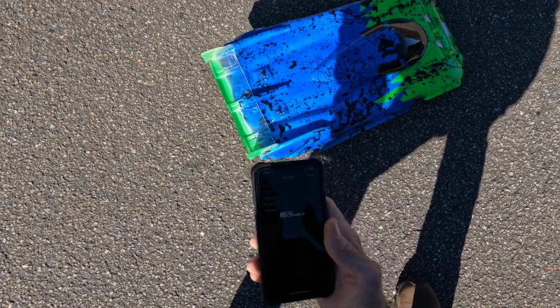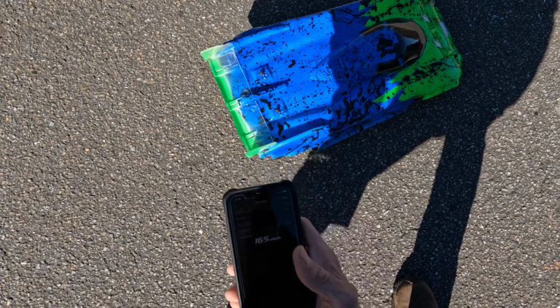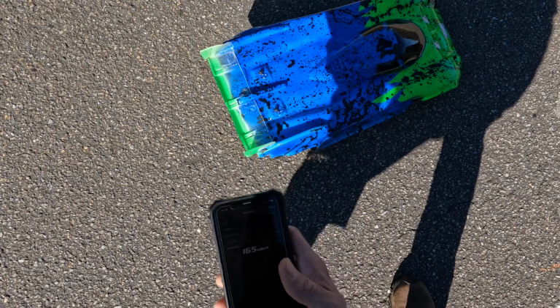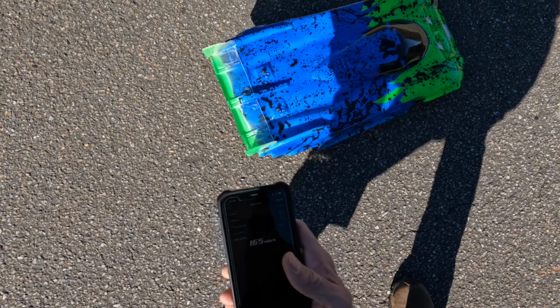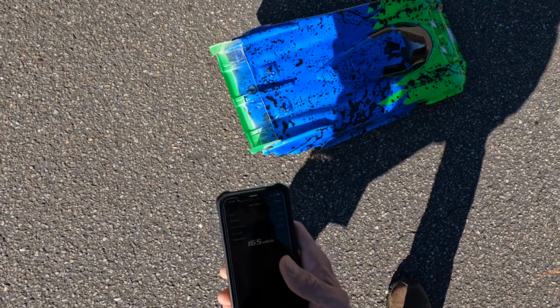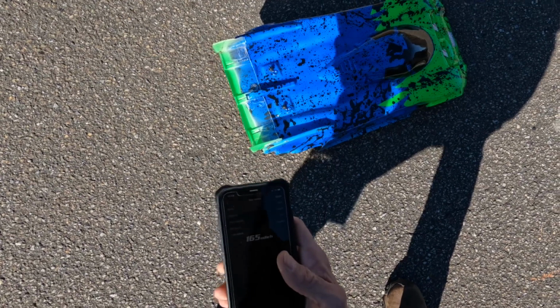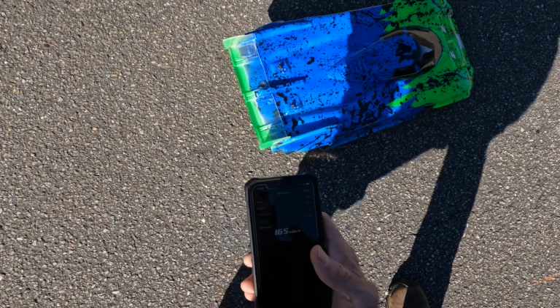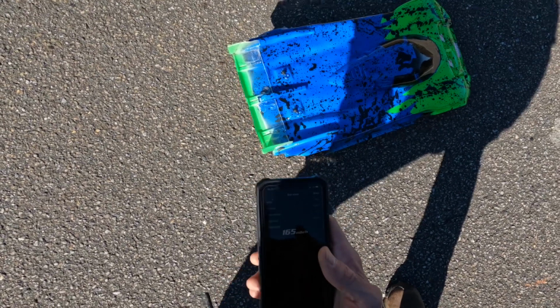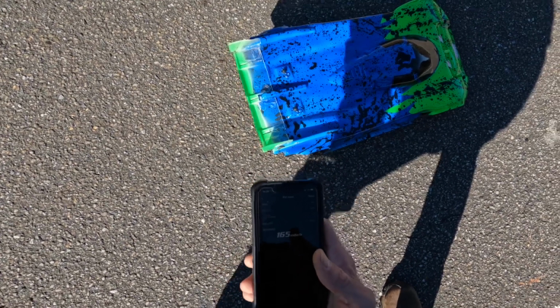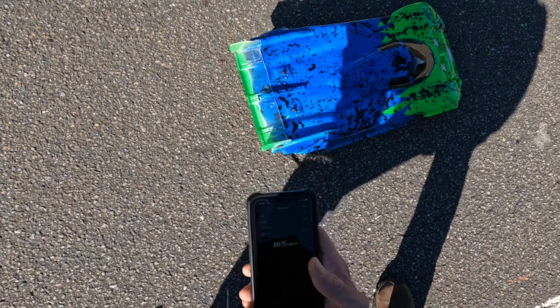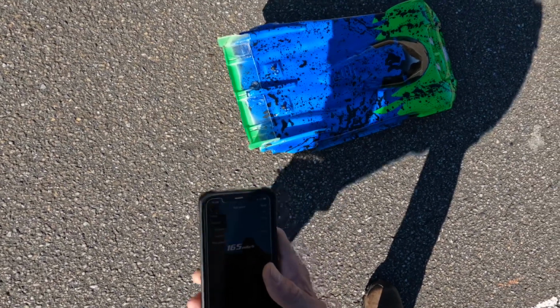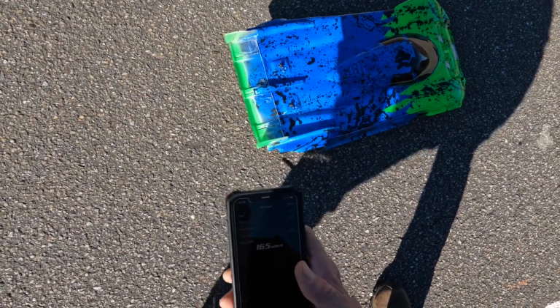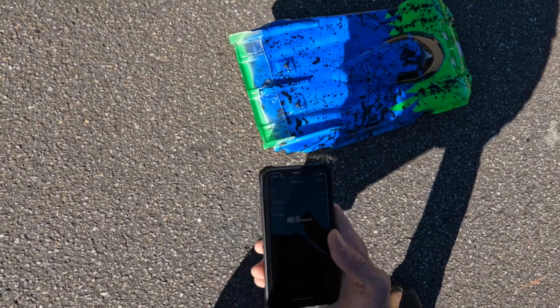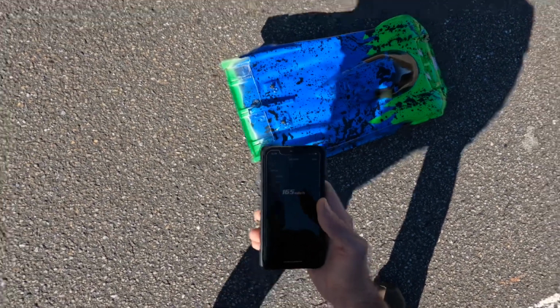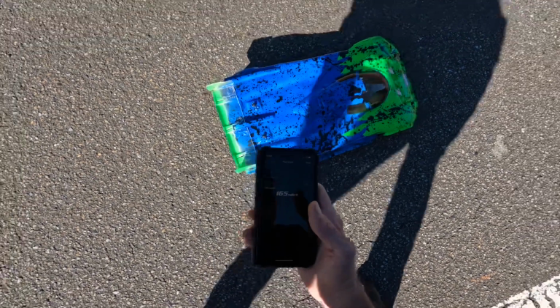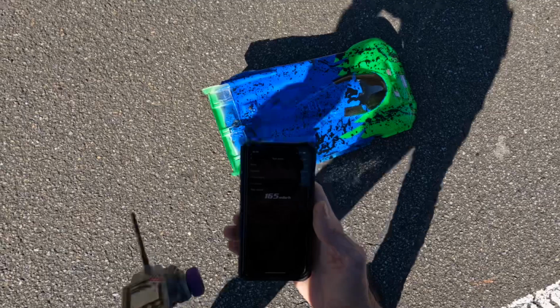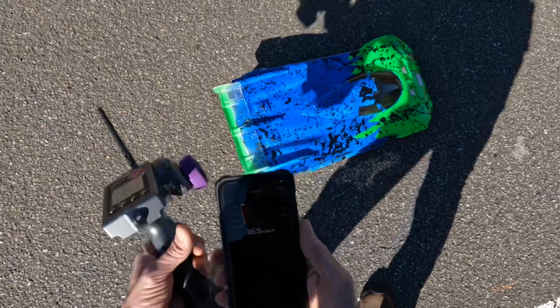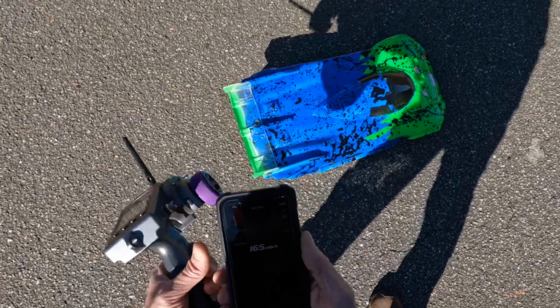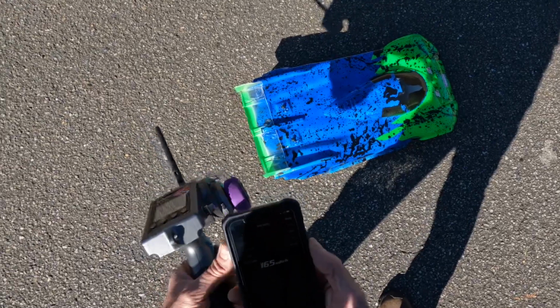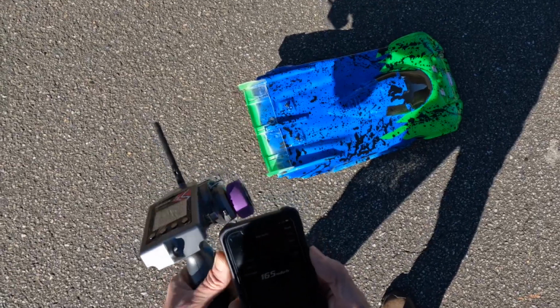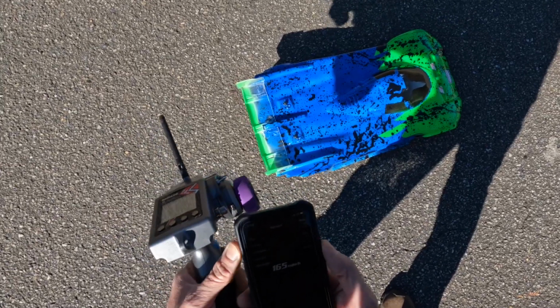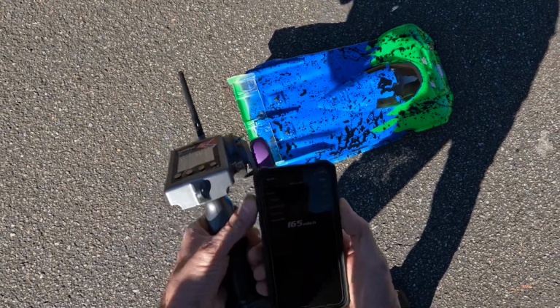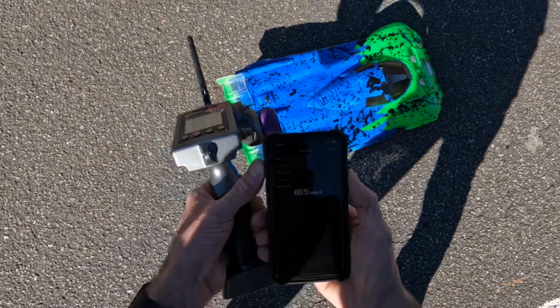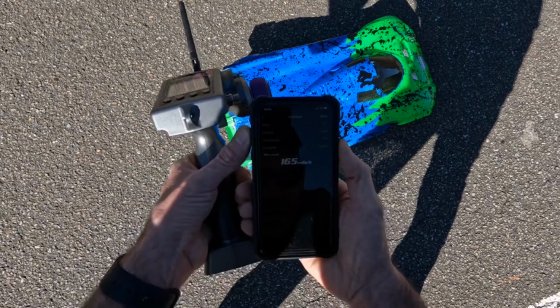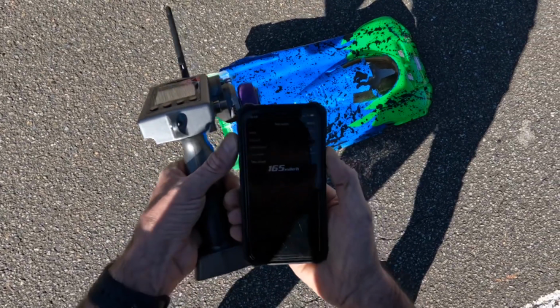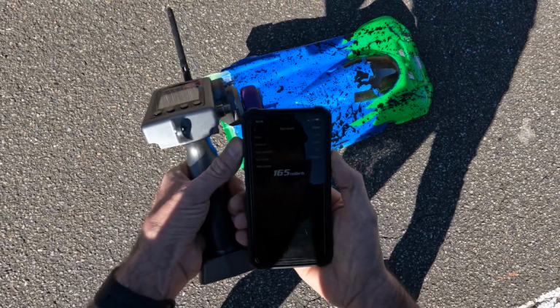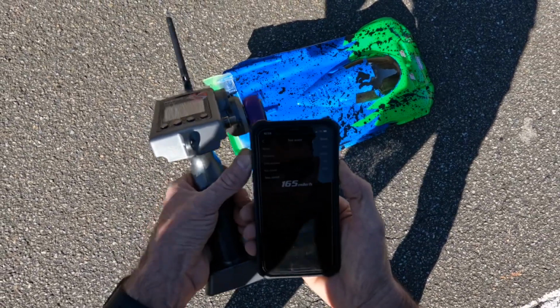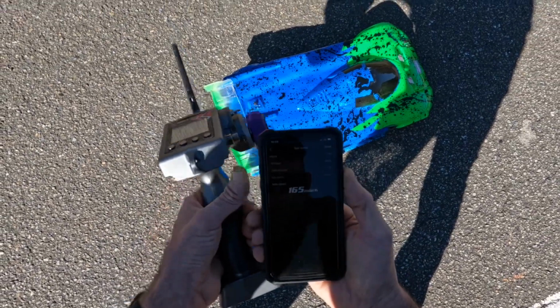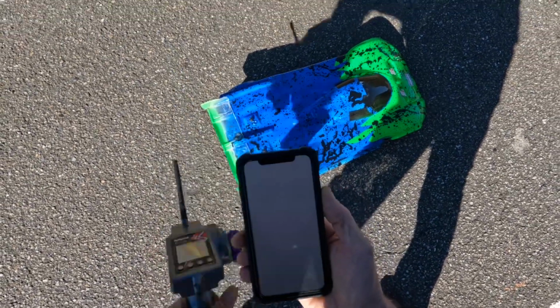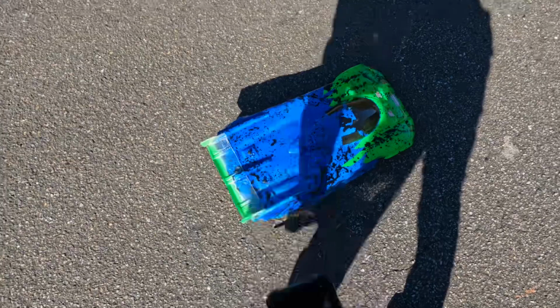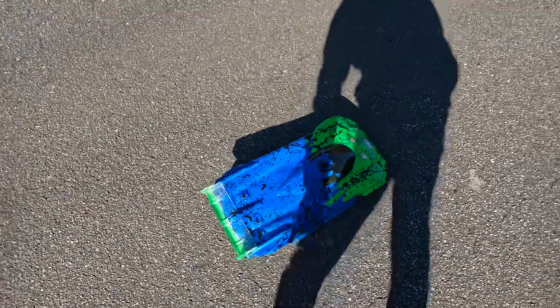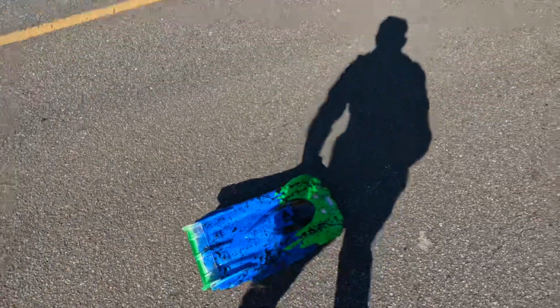This is actually my fourth pass with this car, fourth time driving the car. Very happy with that, guys. As always, appreciate you watching.